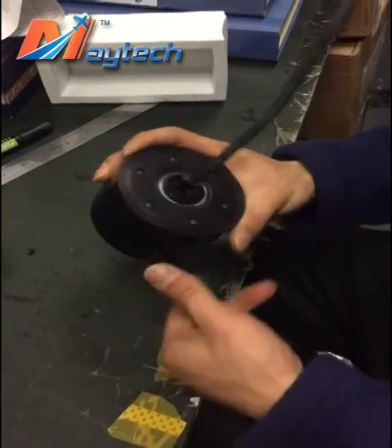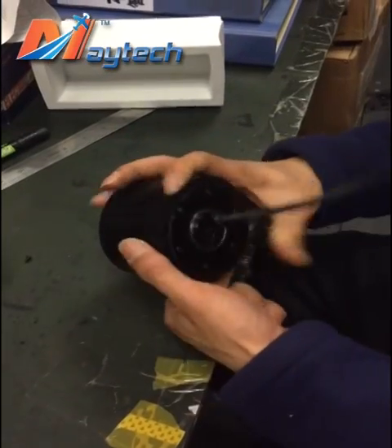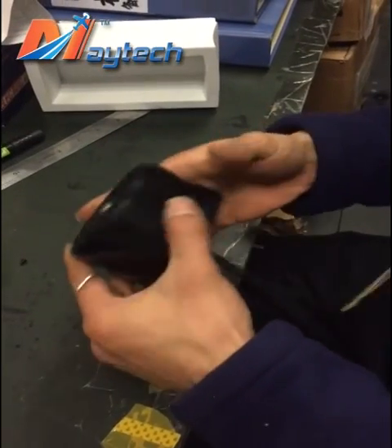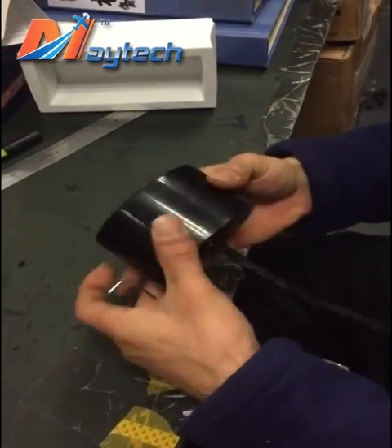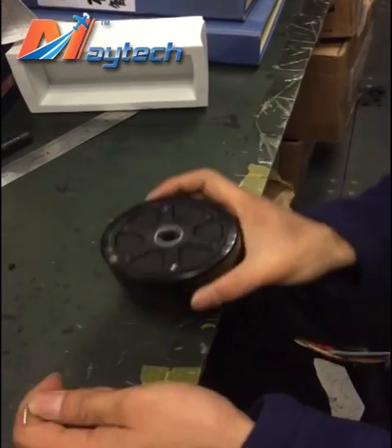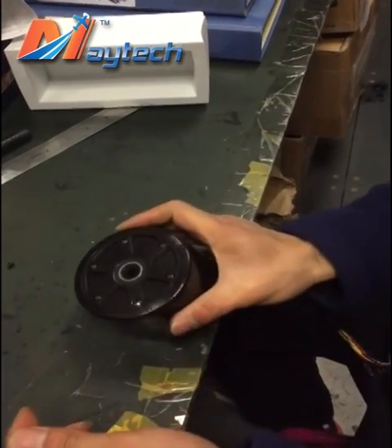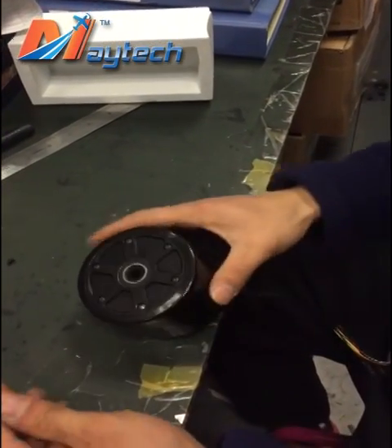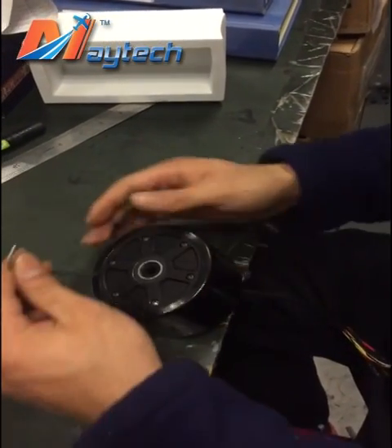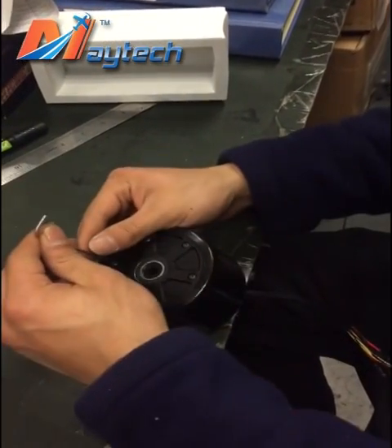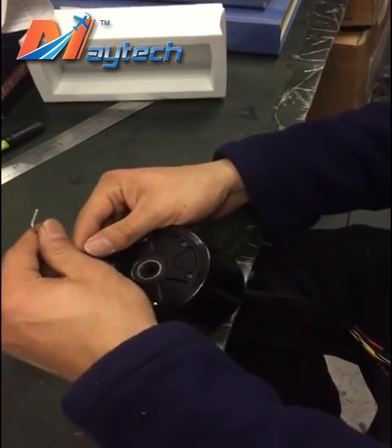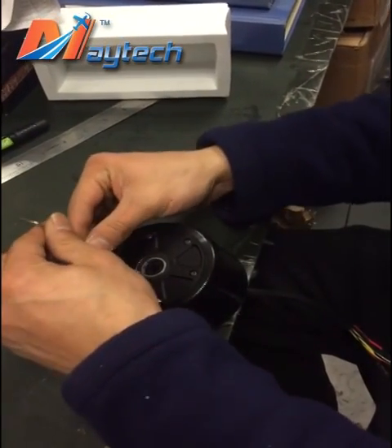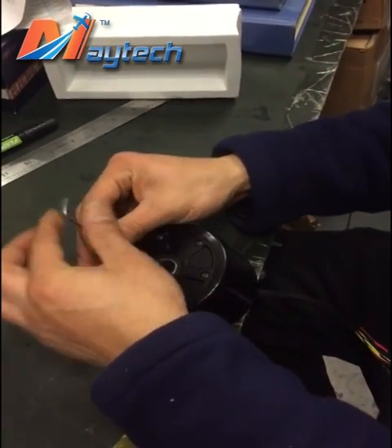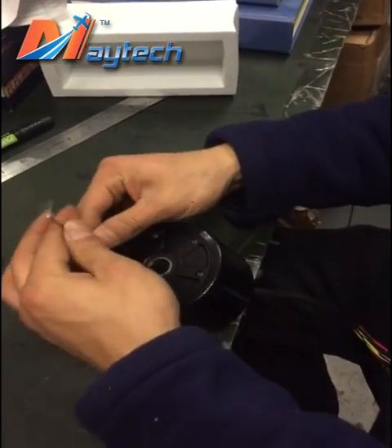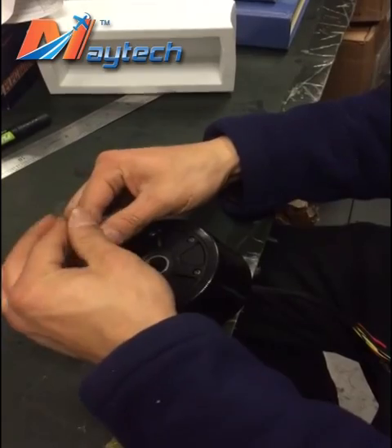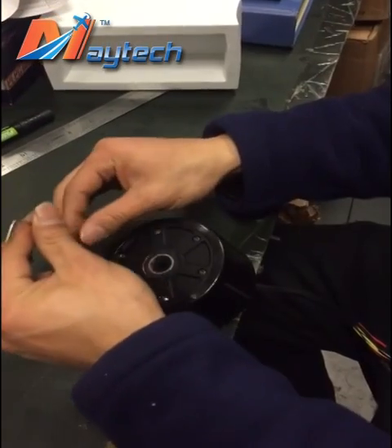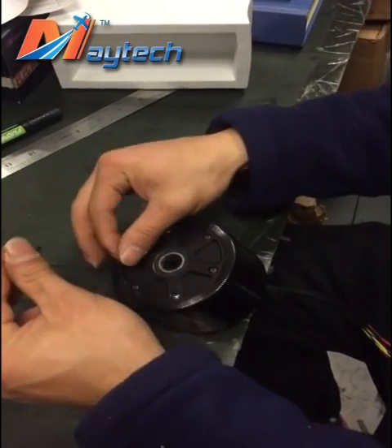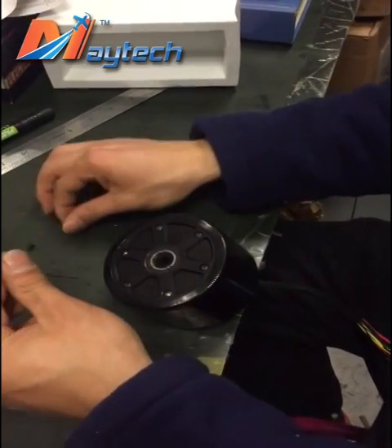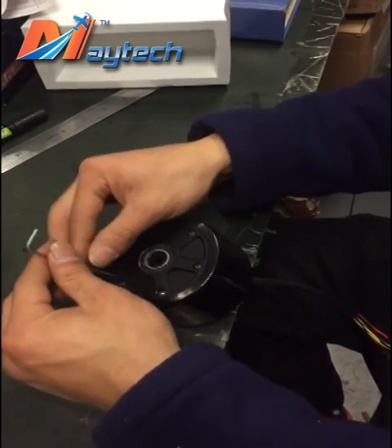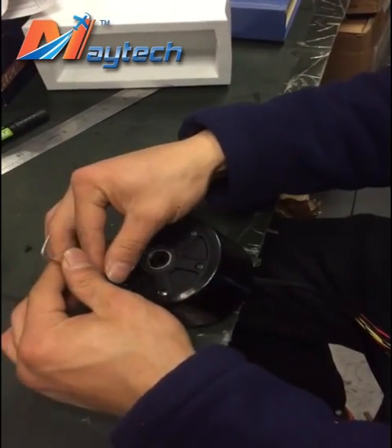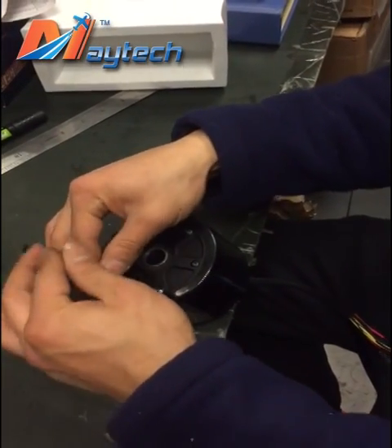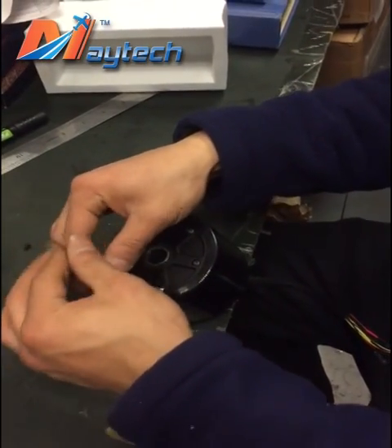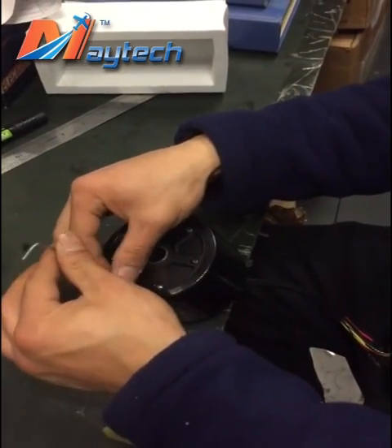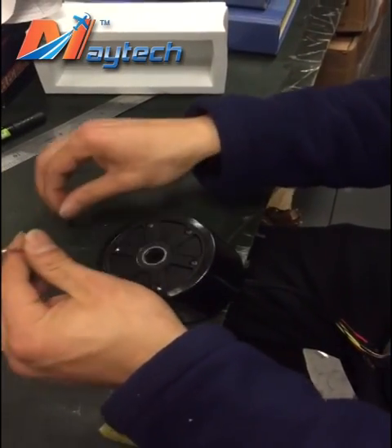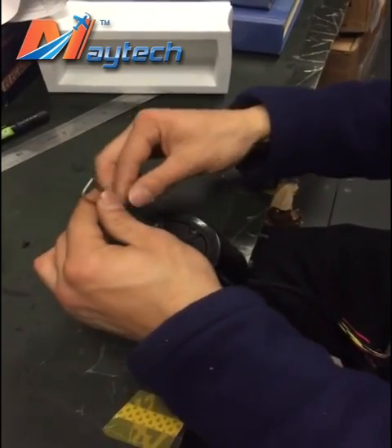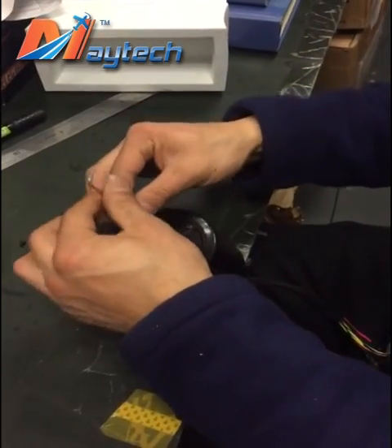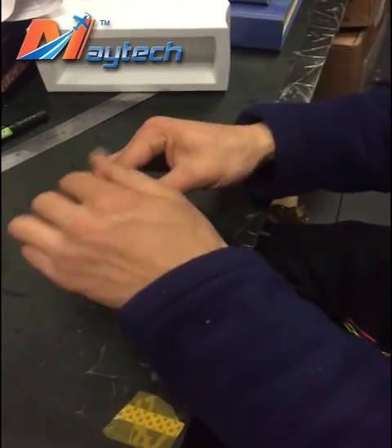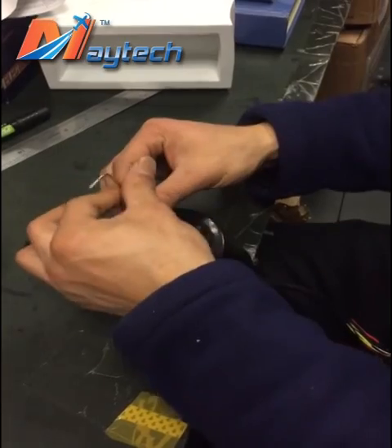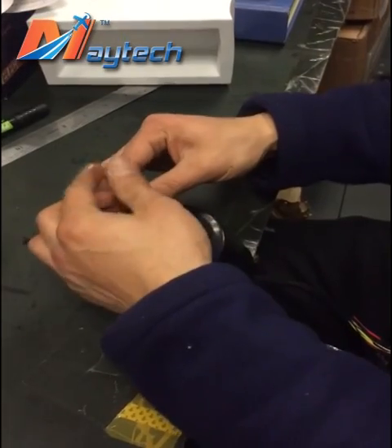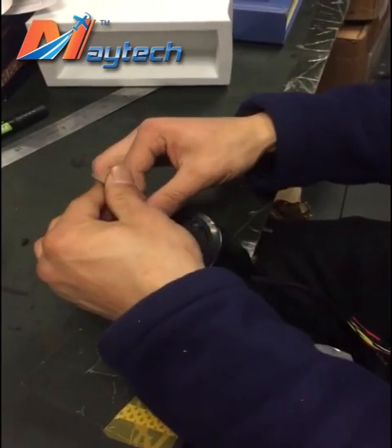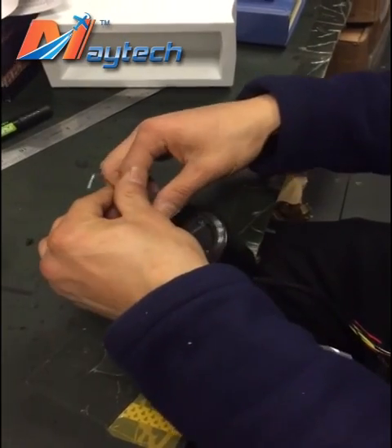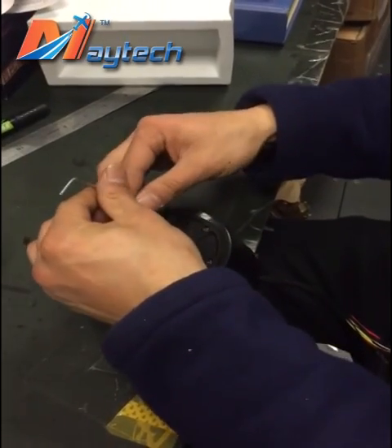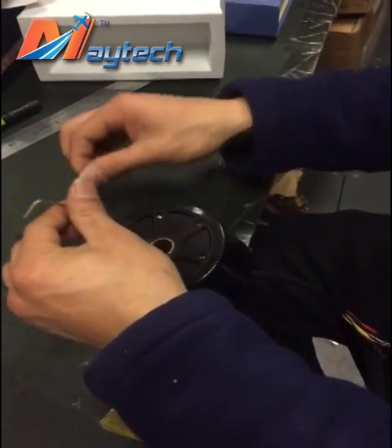This is a Maytag 90mm hub motor. I'm now going to show how to replace the PU tires for you.